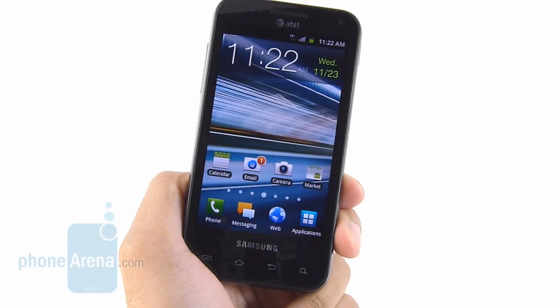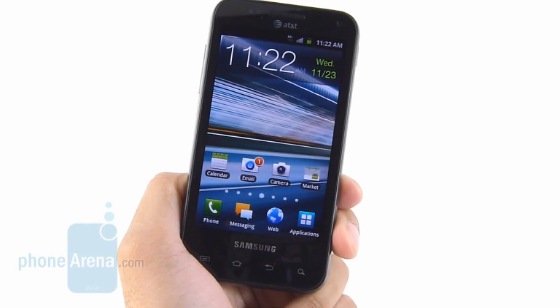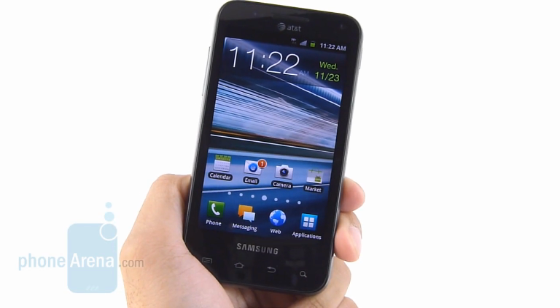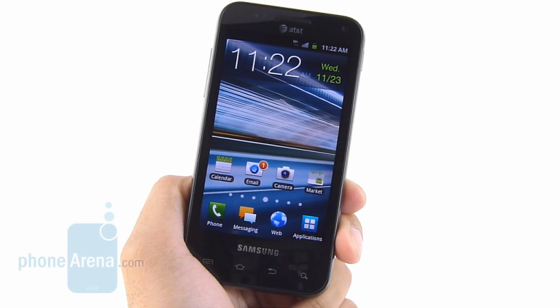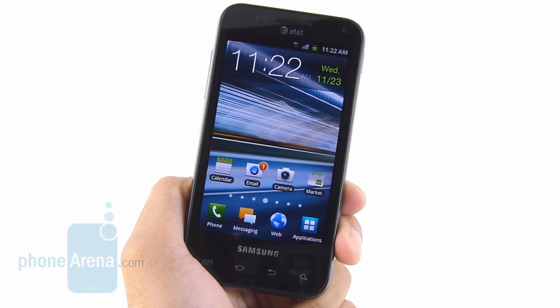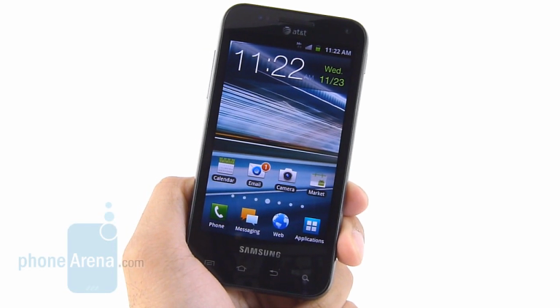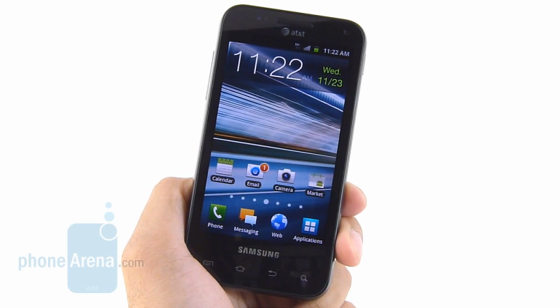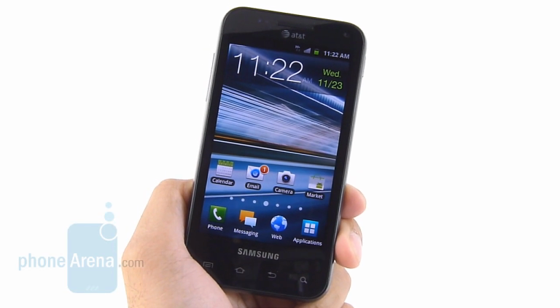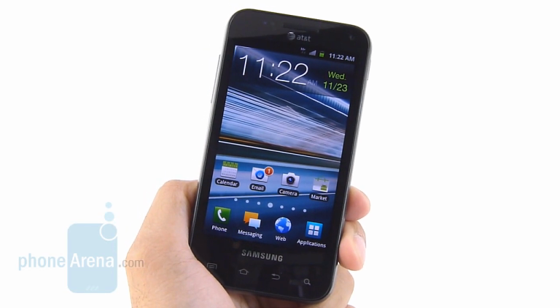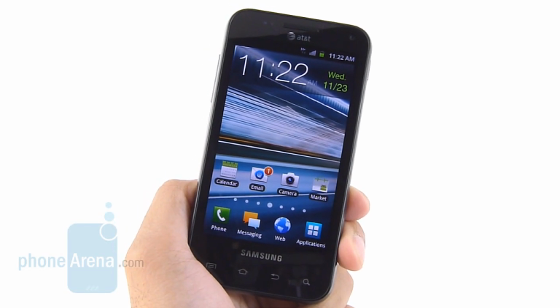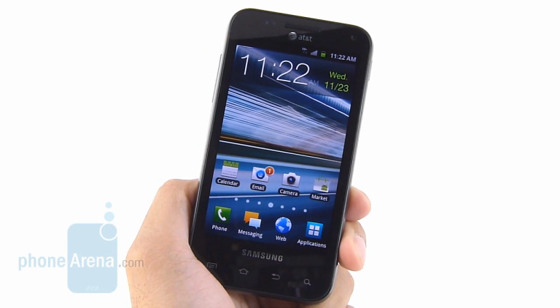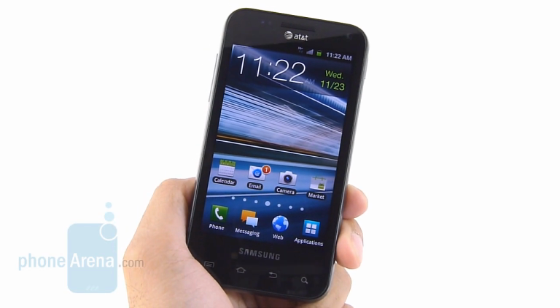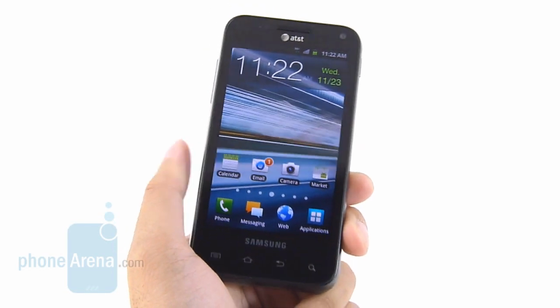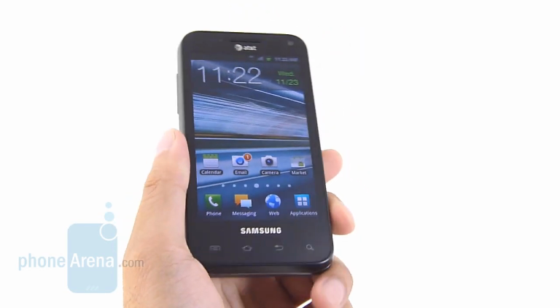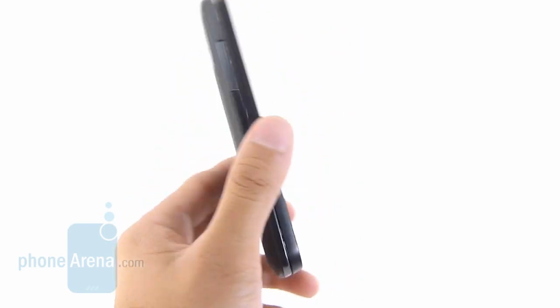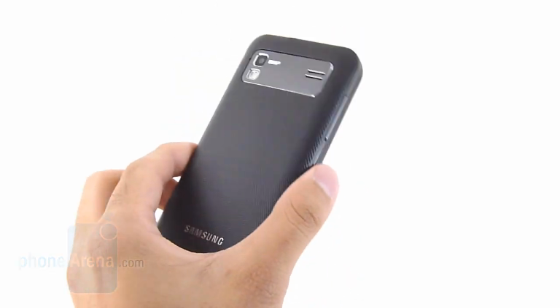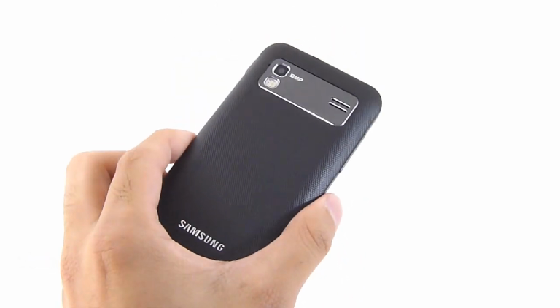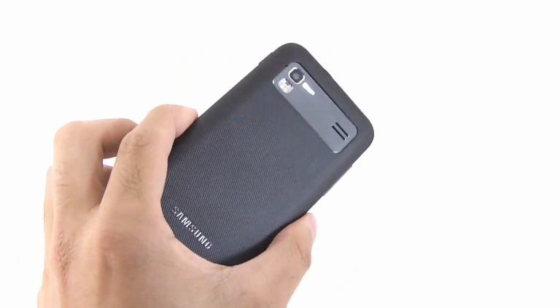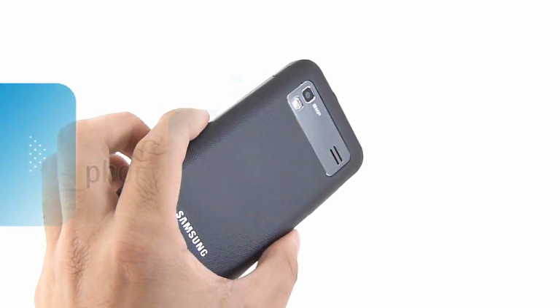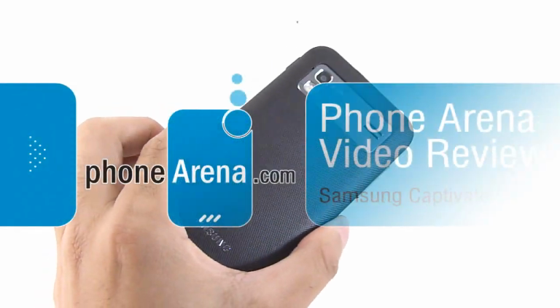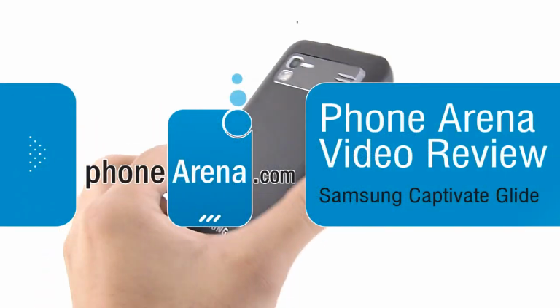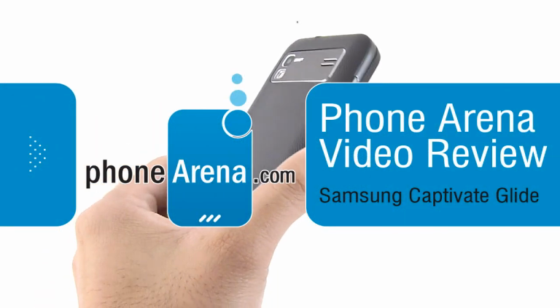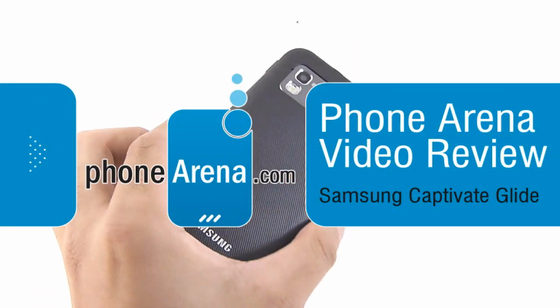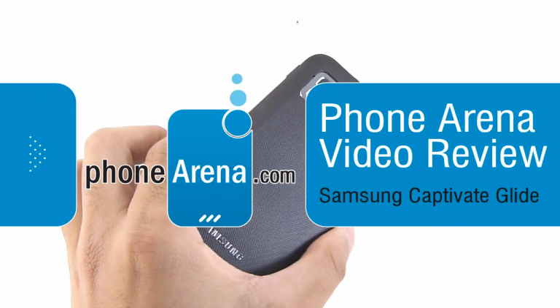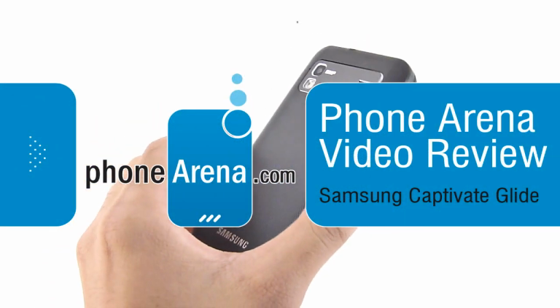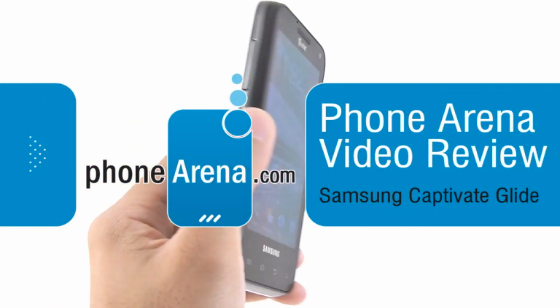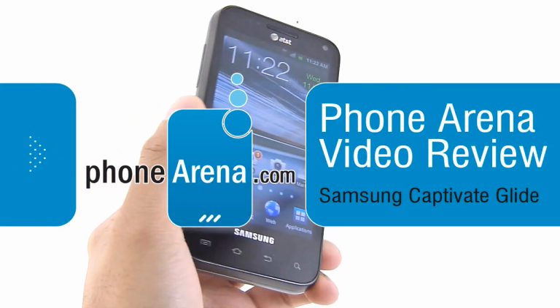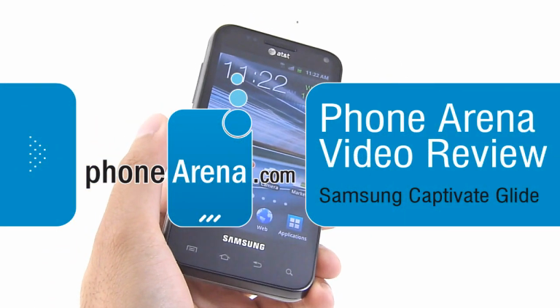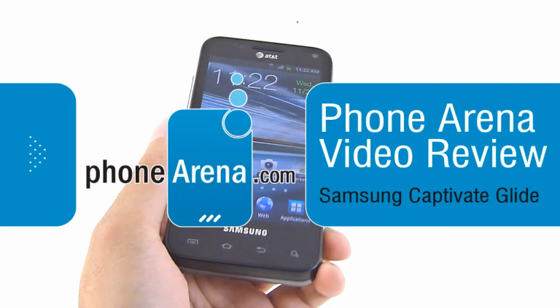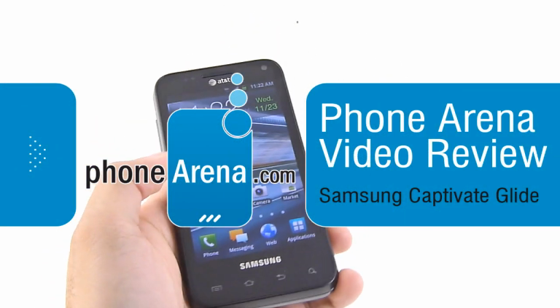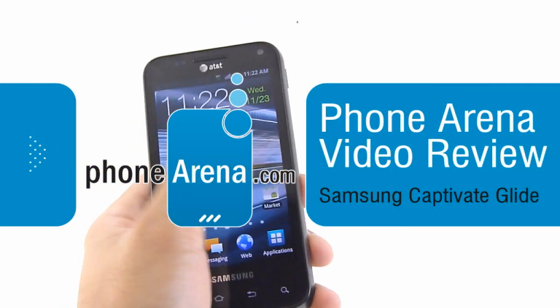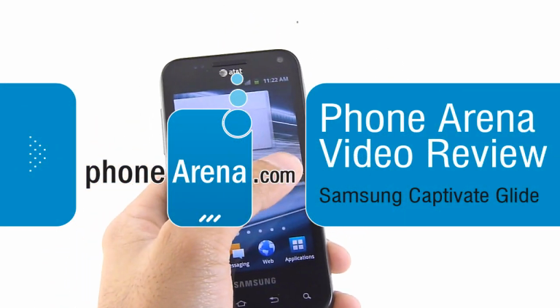Hey guys, John V here from Phone Arena. You're watching our video review of the Samsung Captivate Glide. It's available right now through AT&T for a two-year contract price of $150.